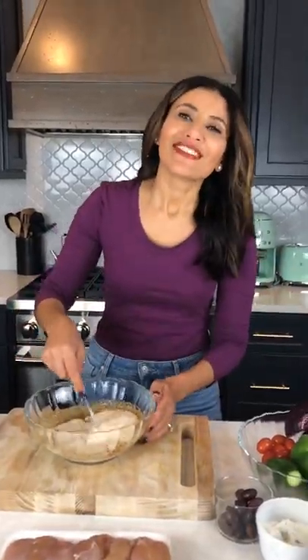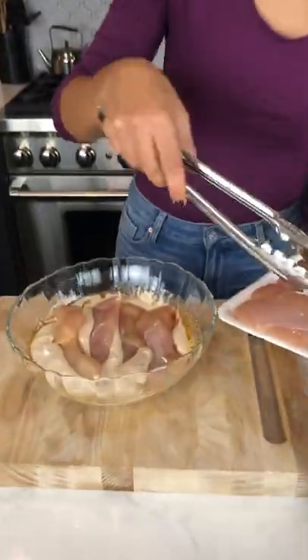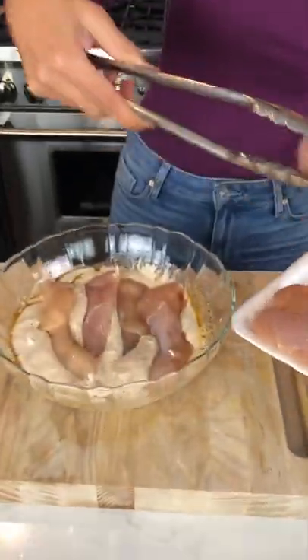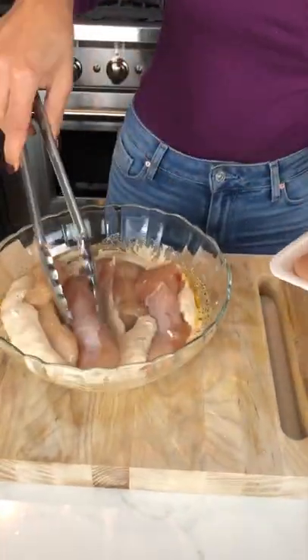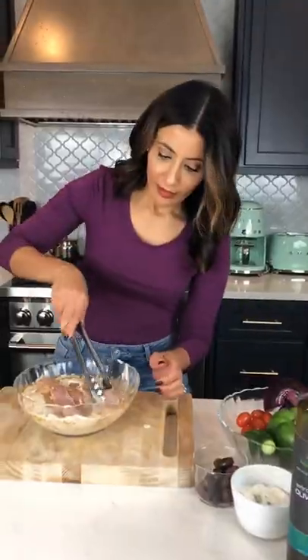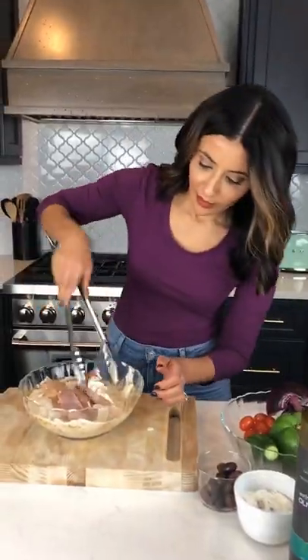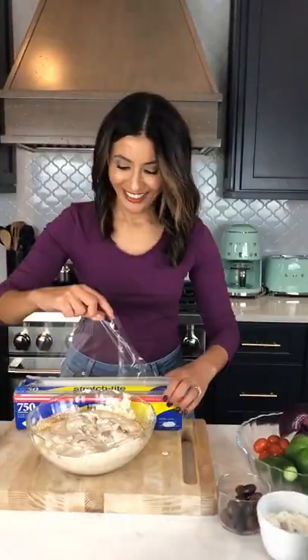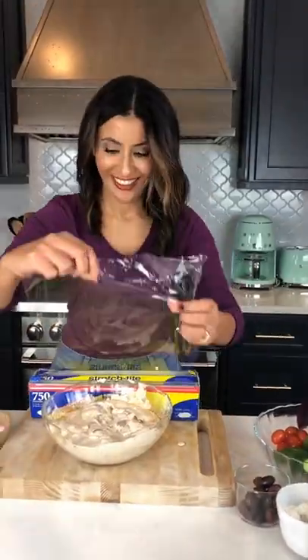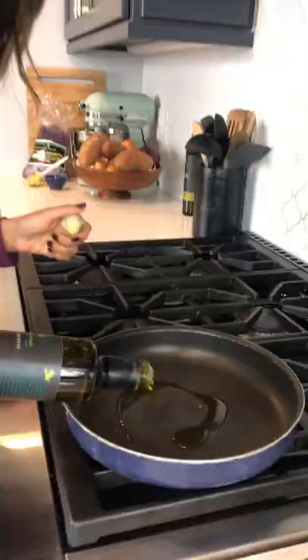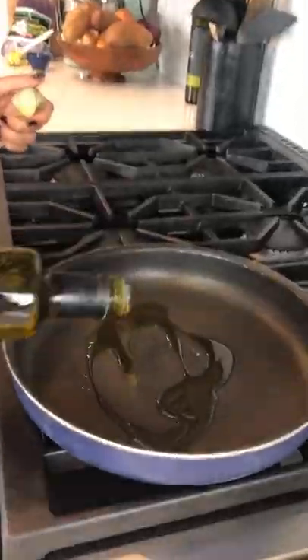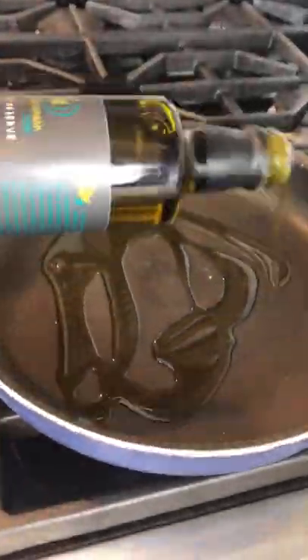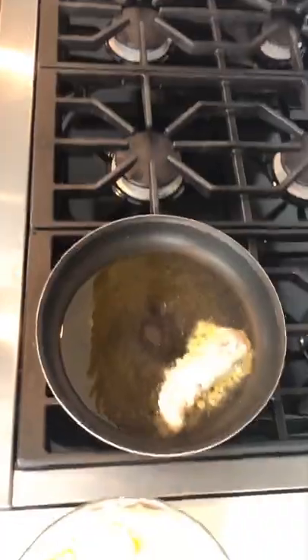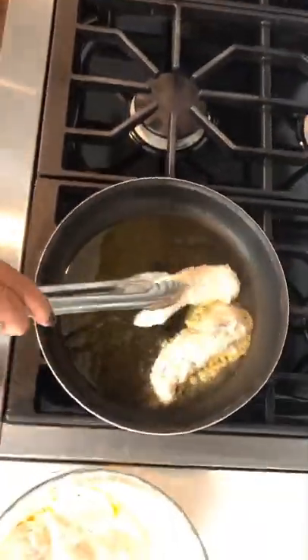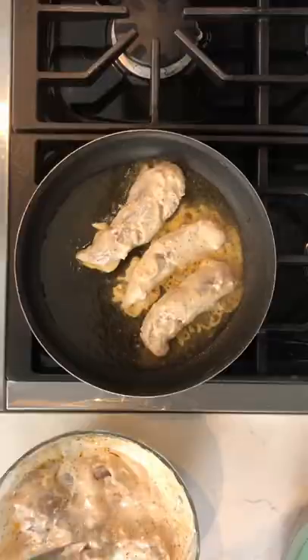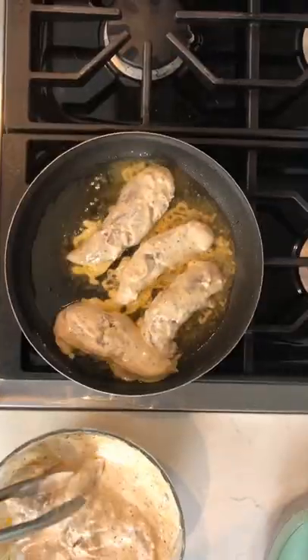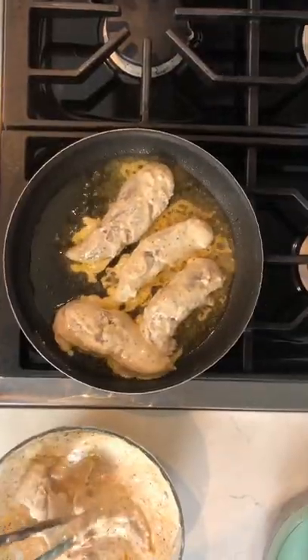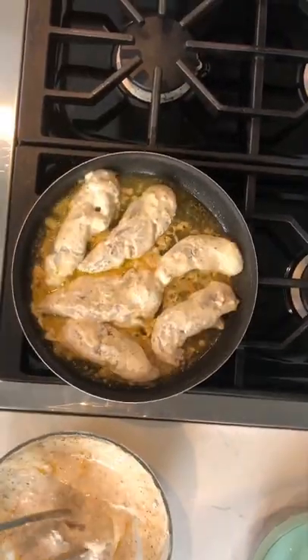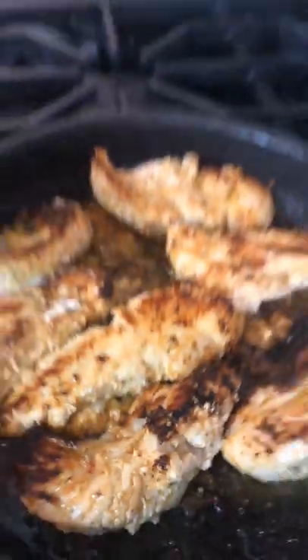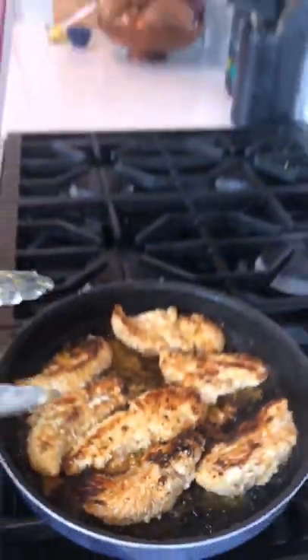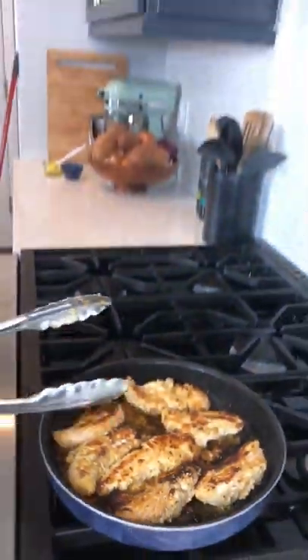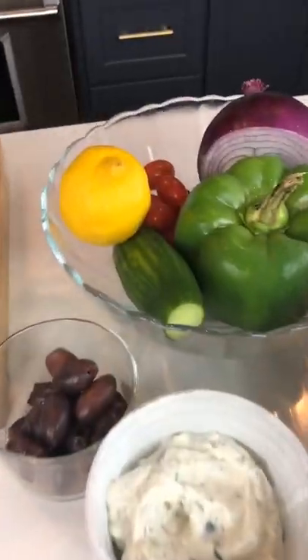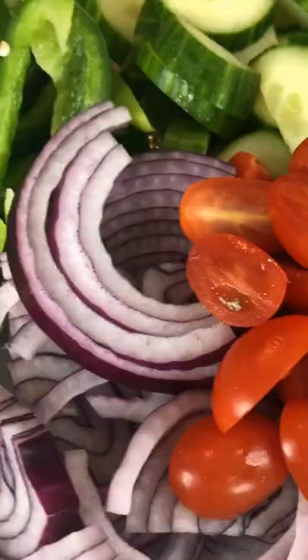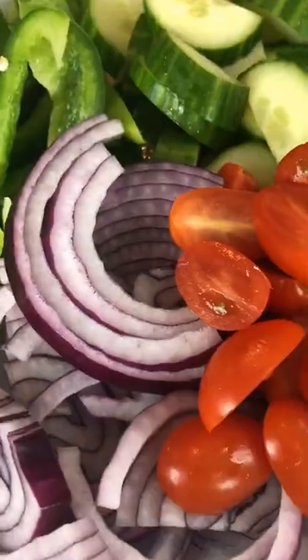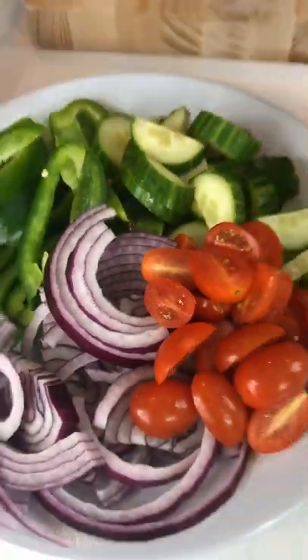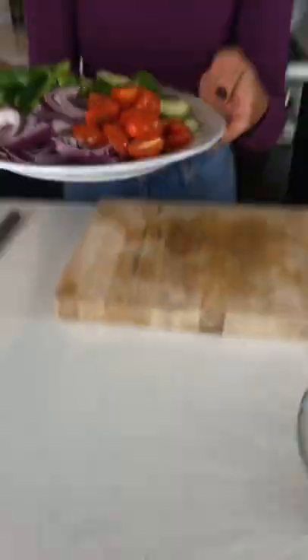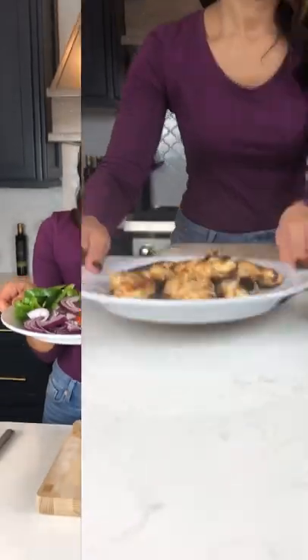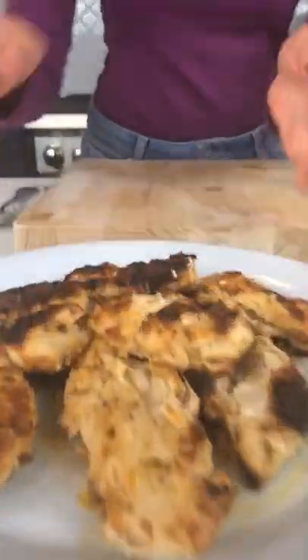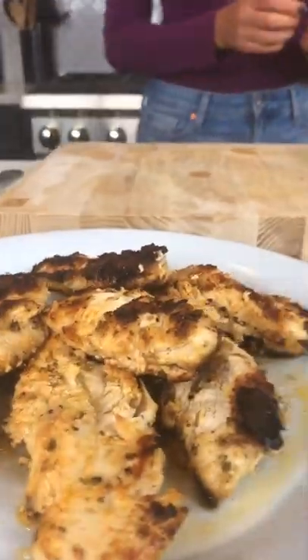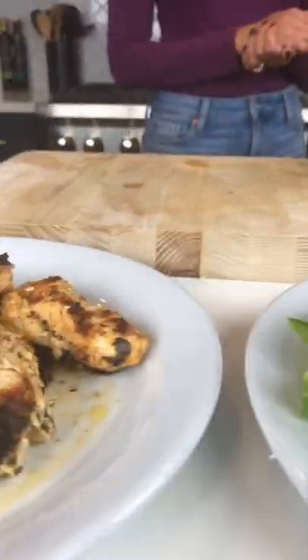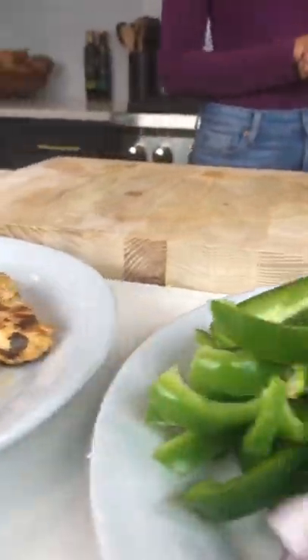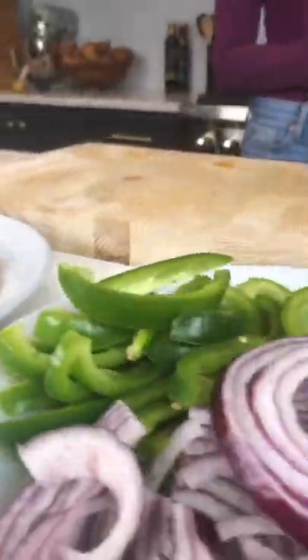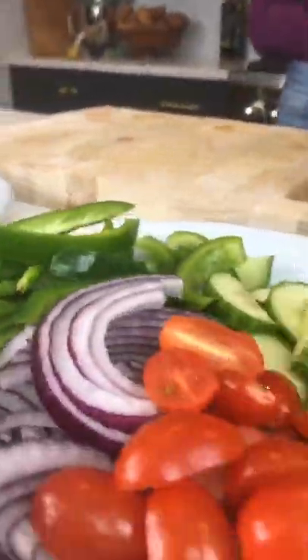The marinade has Greek yogurt, lots of garlic, and loads of spices including some dried oregano. I'm using chicken tenders here — easy peasy — and then once you cook them up on the stovetop, you're good to go.